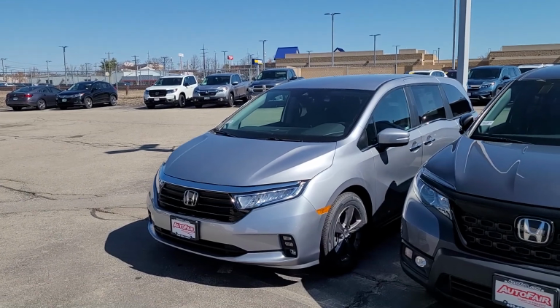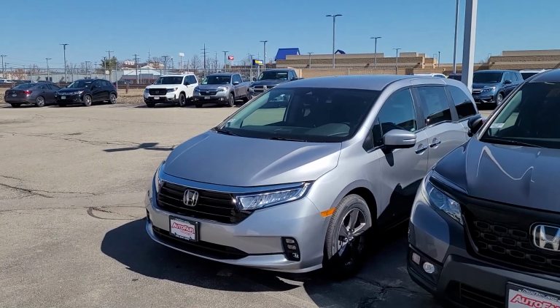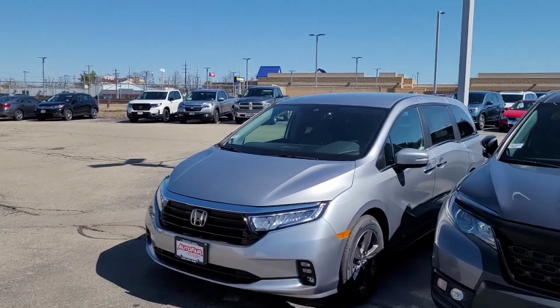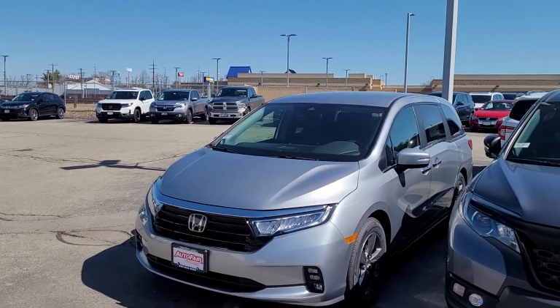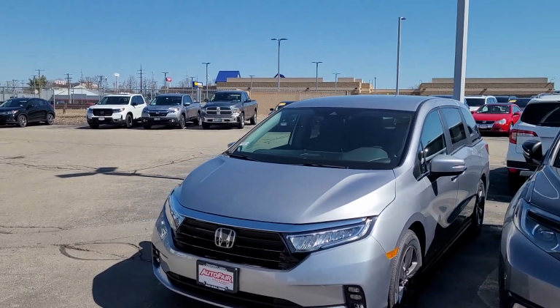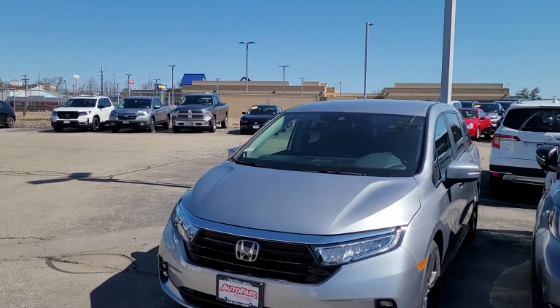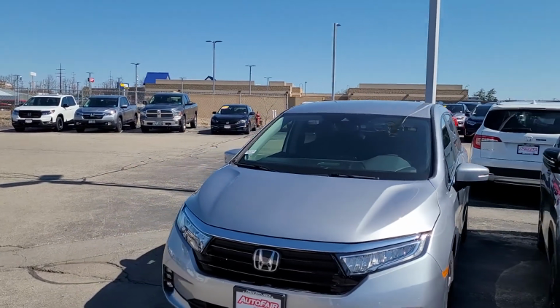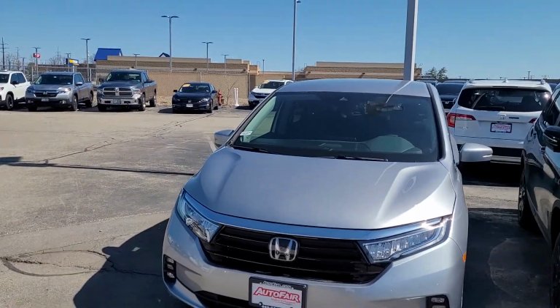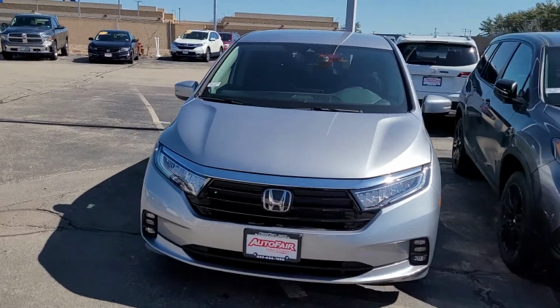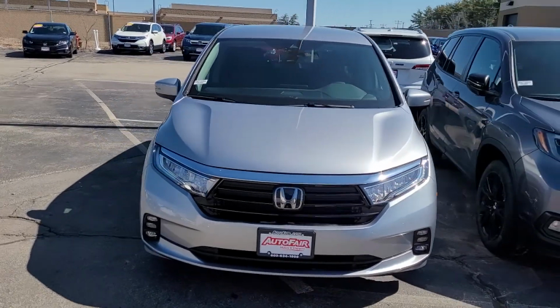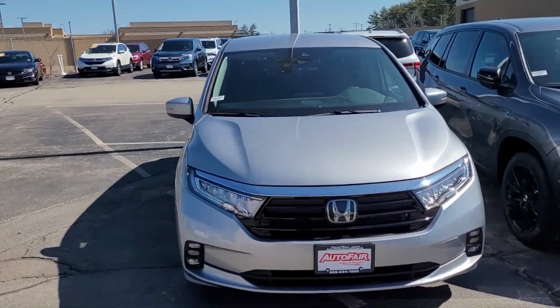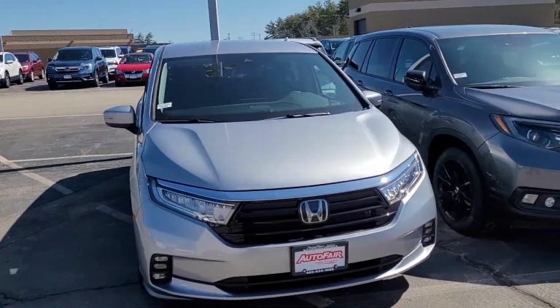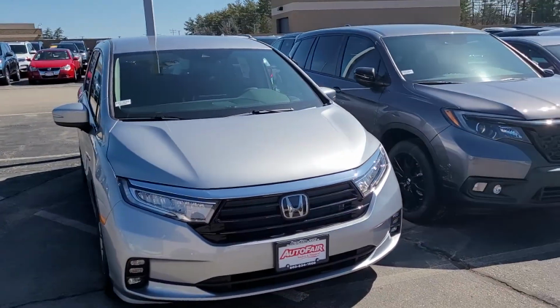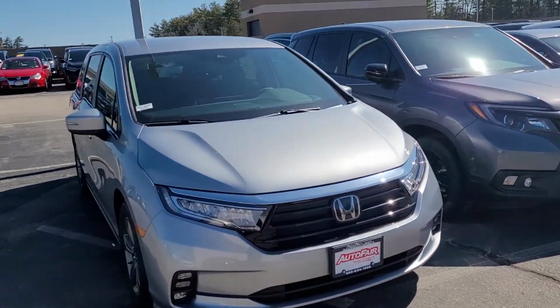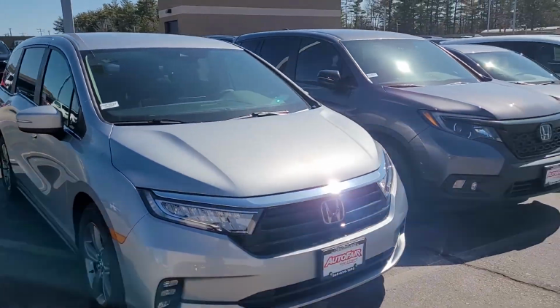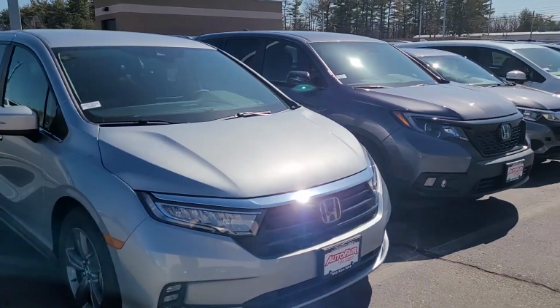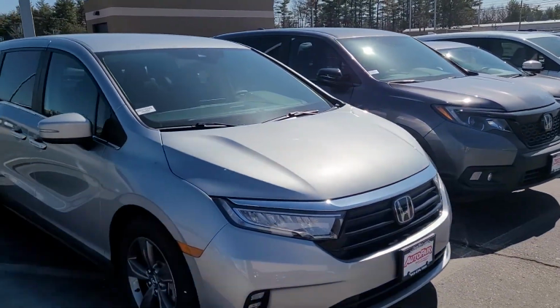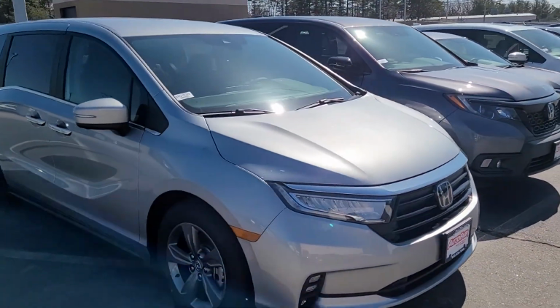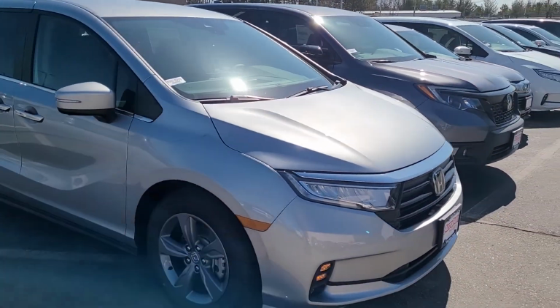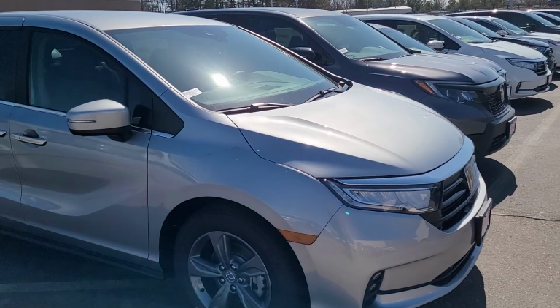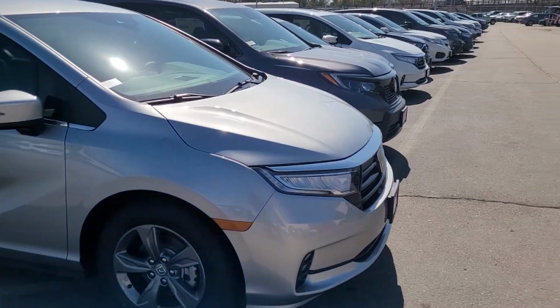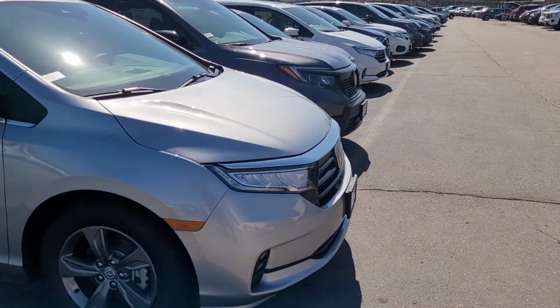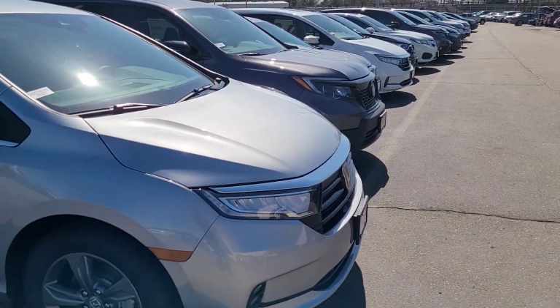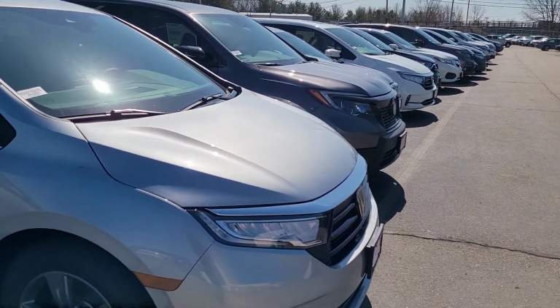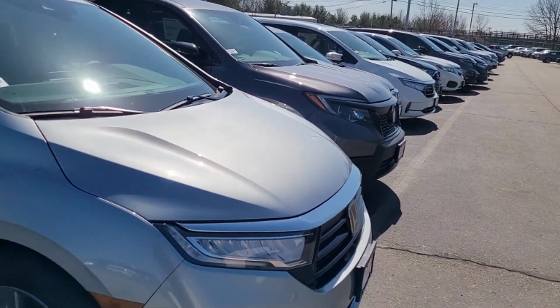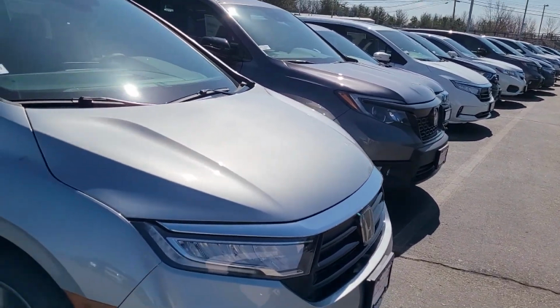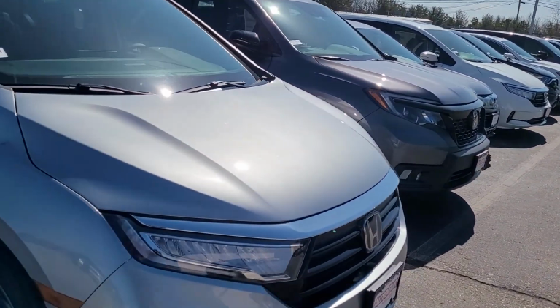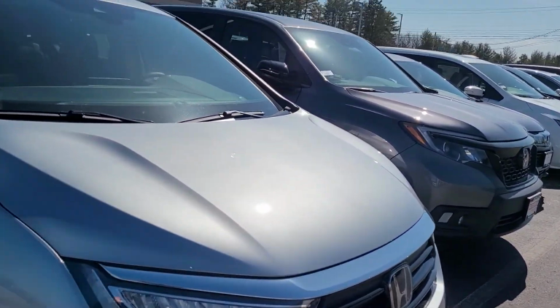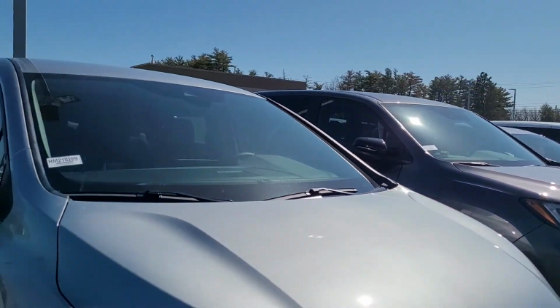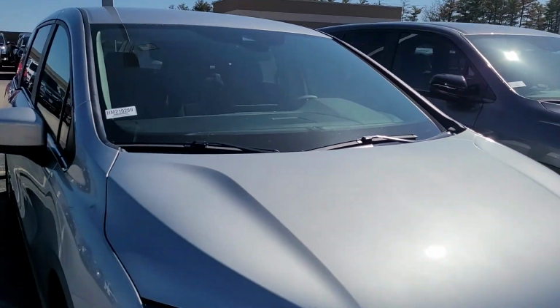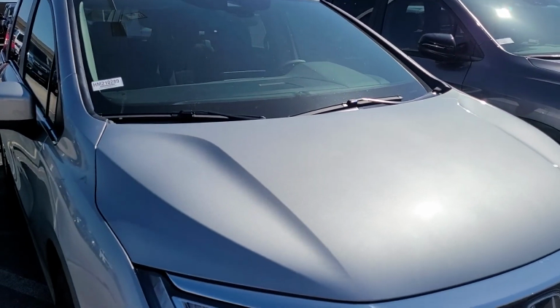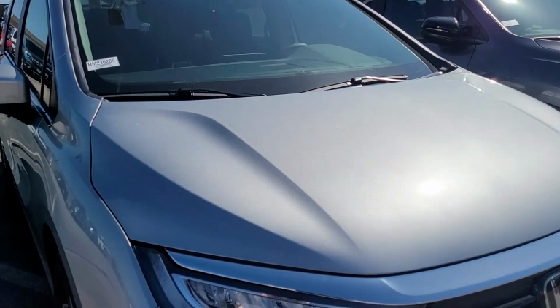Good afternoon, Ben. This is Jeff Redlinger with AutoFair Honda, and I'm standing here with the 2021 Honda Odyssey EX. I think this is the second video I've done for you, but this is in the beautiful Lunar Silver.